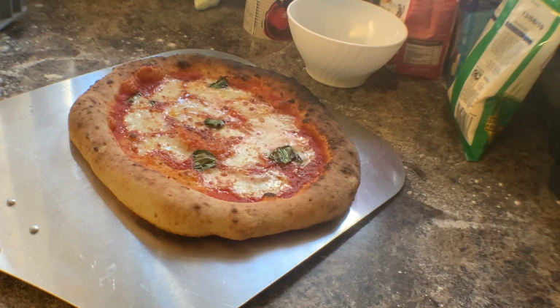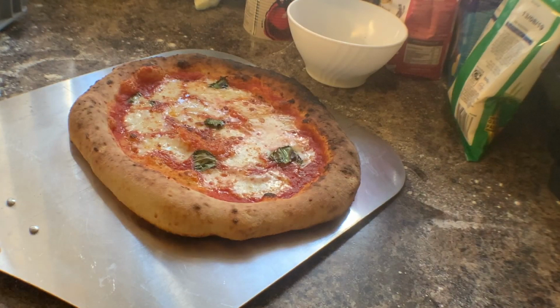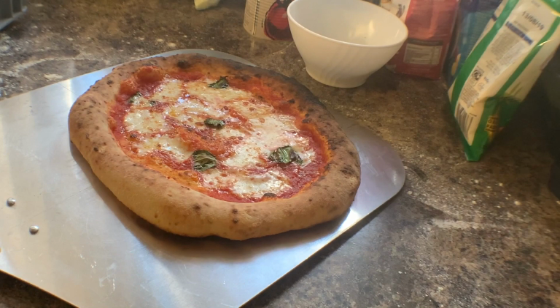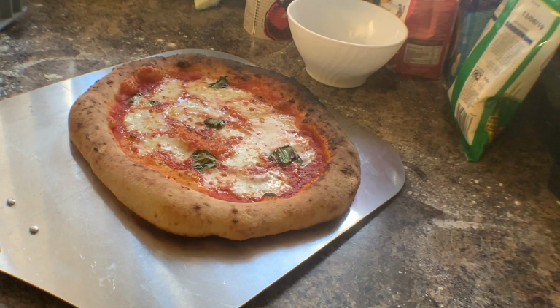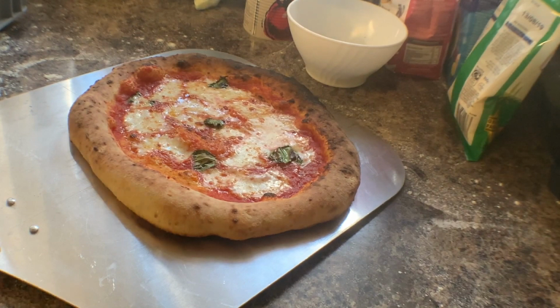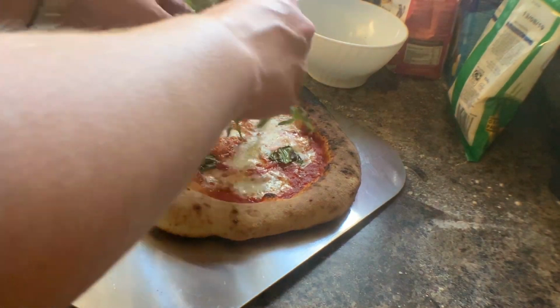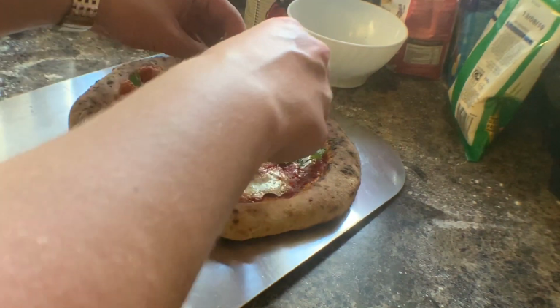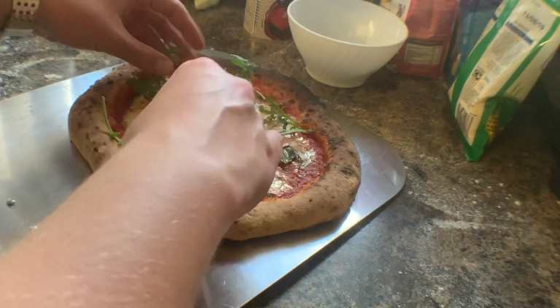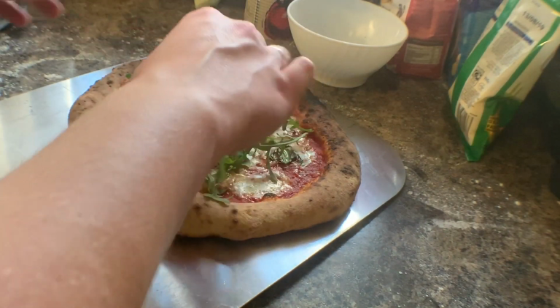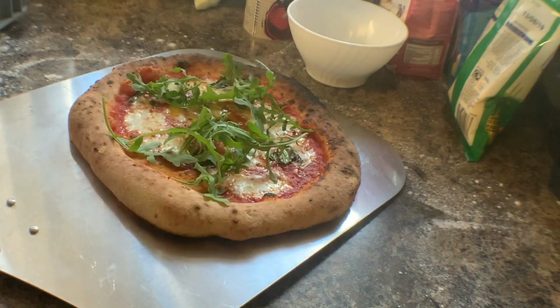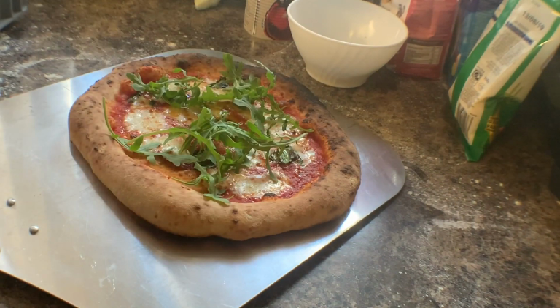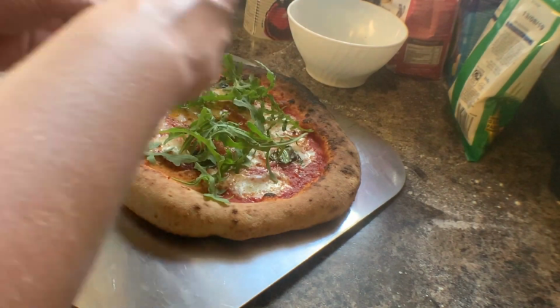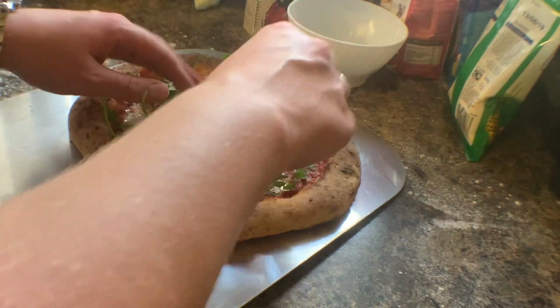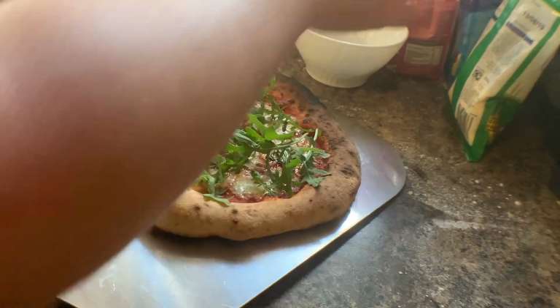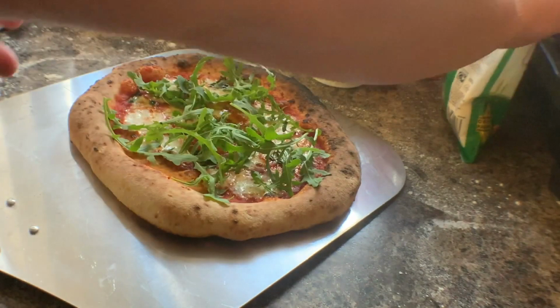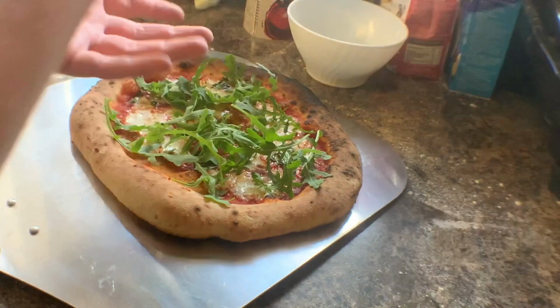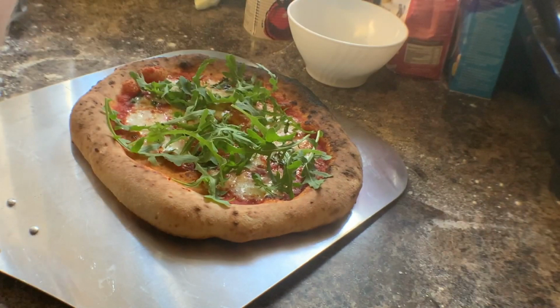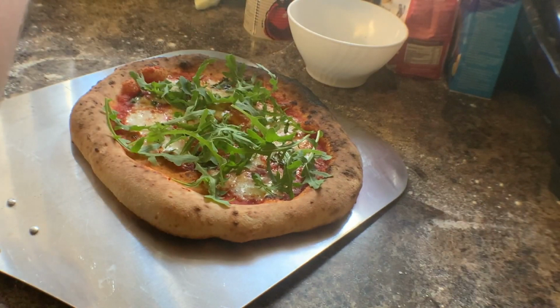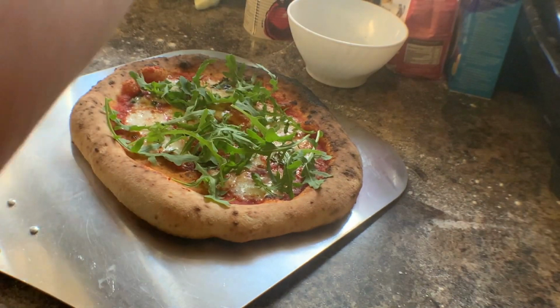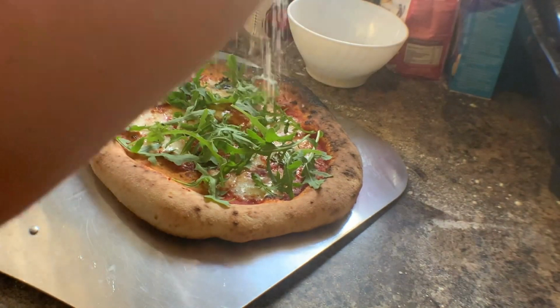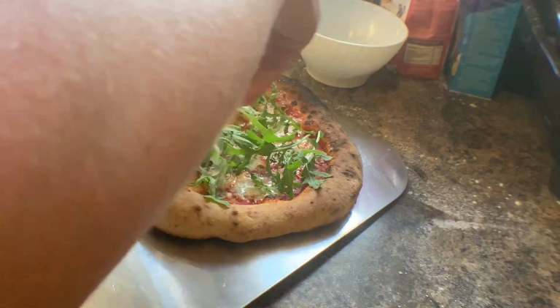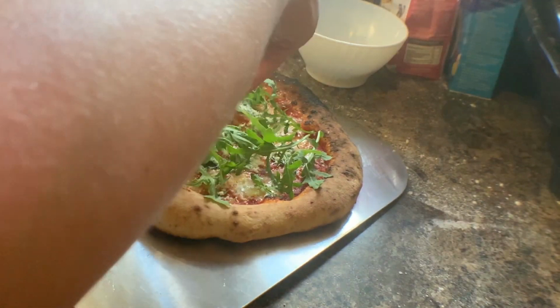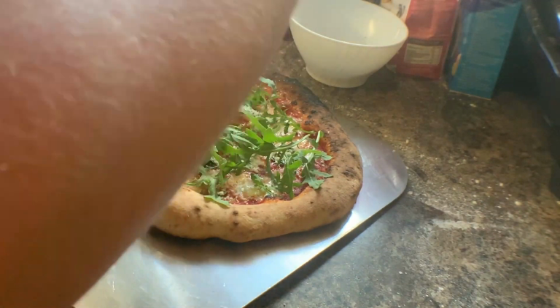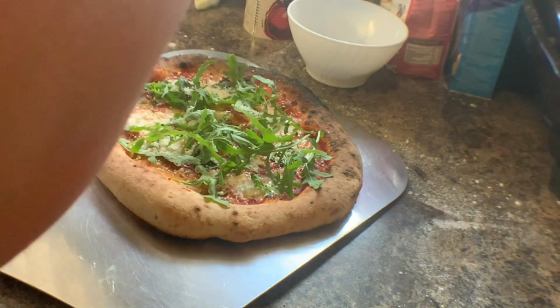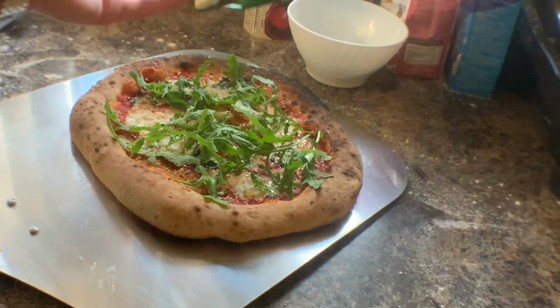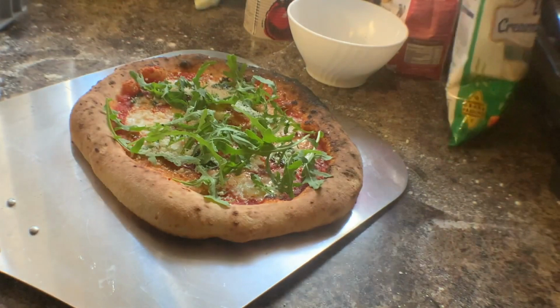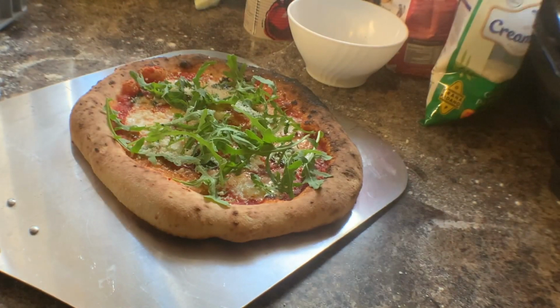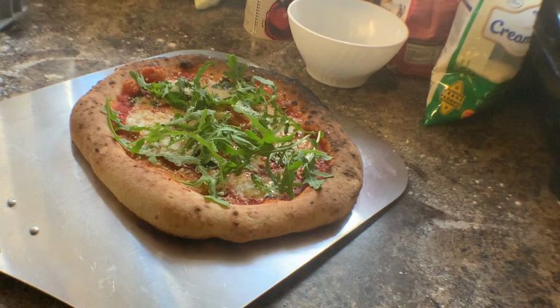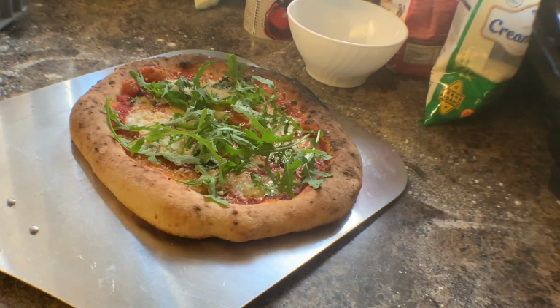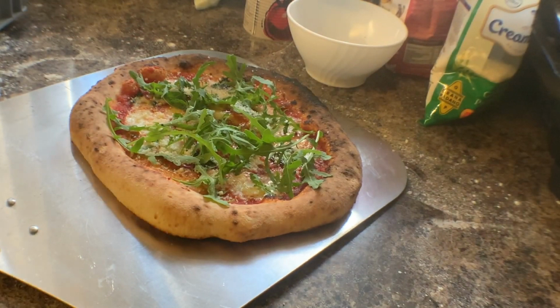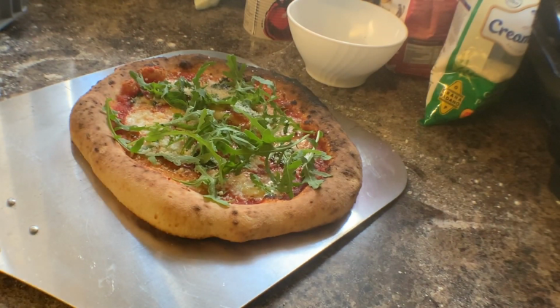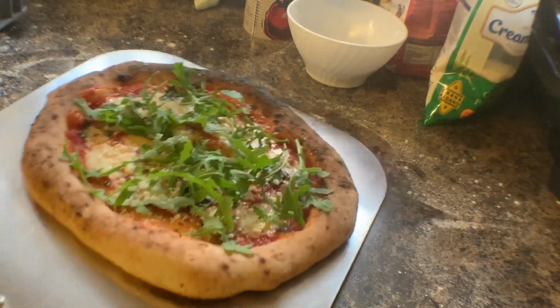Just before I put this on the plate to serve, I'll add some fresh rocket around the top of the pizza, and one final sprinkle of Grana Padano. That is one of the nicest pizza combinations there is.